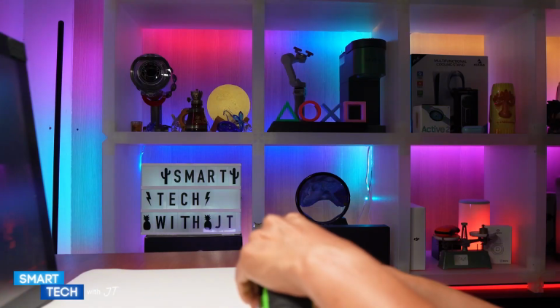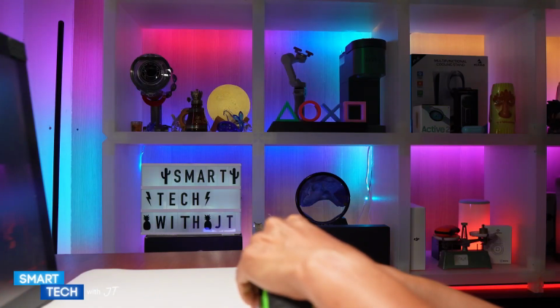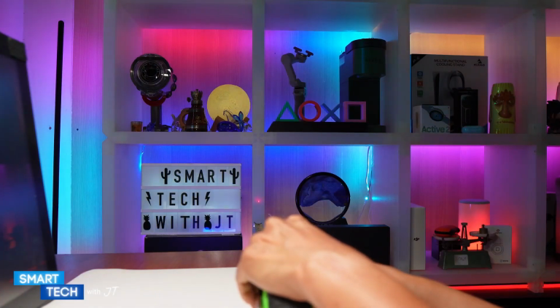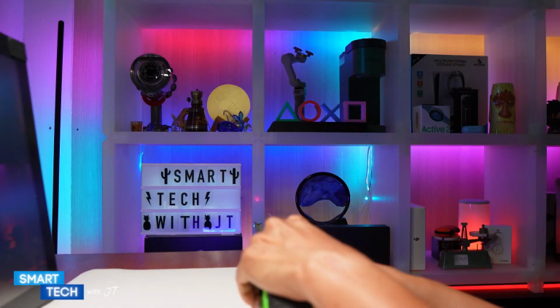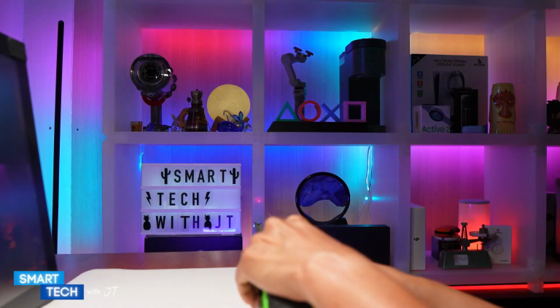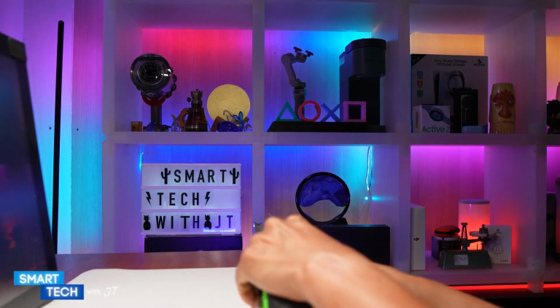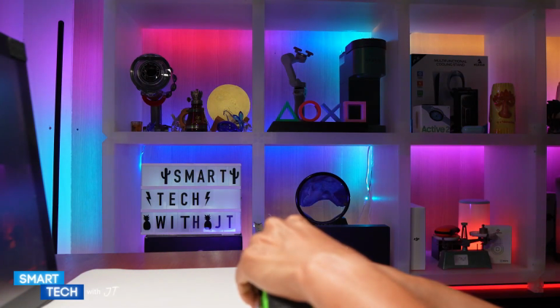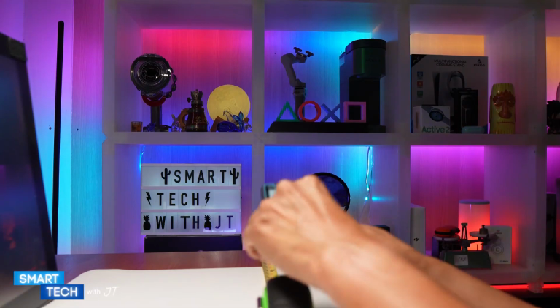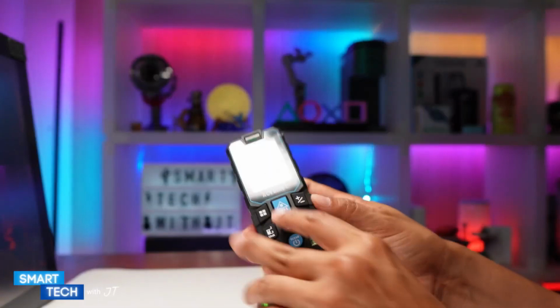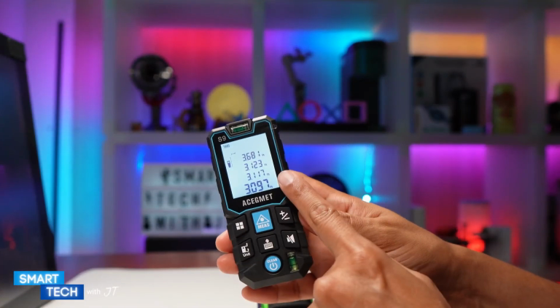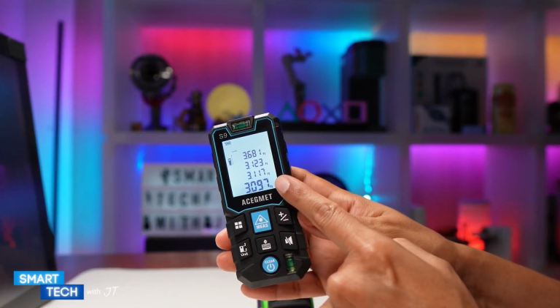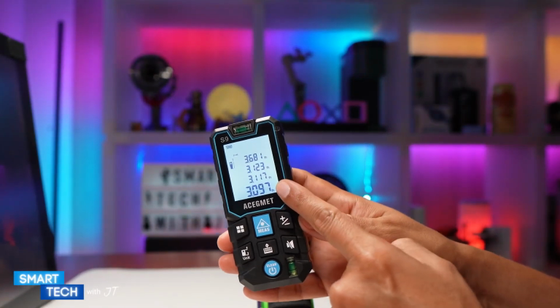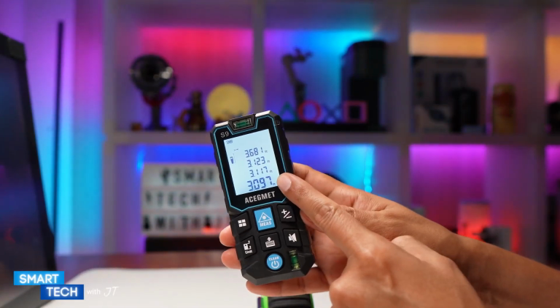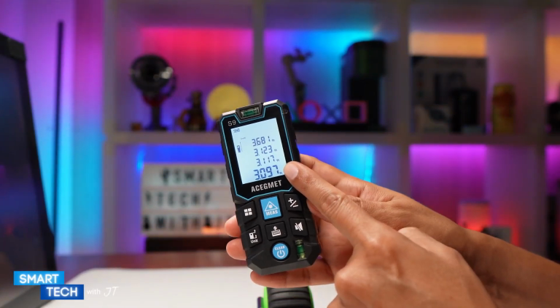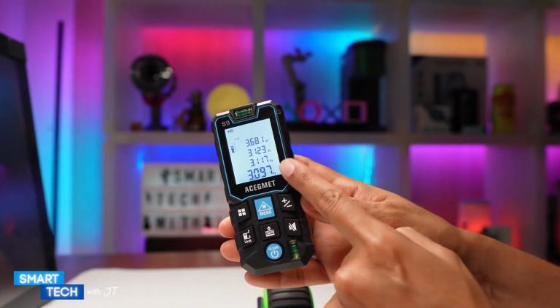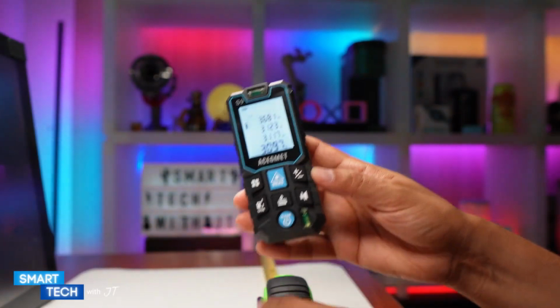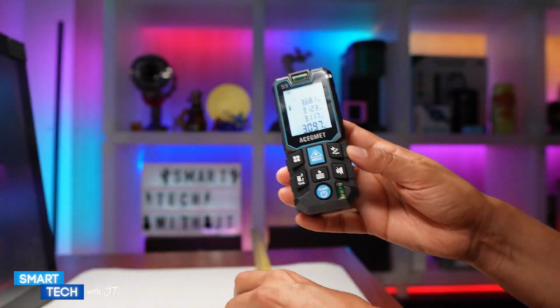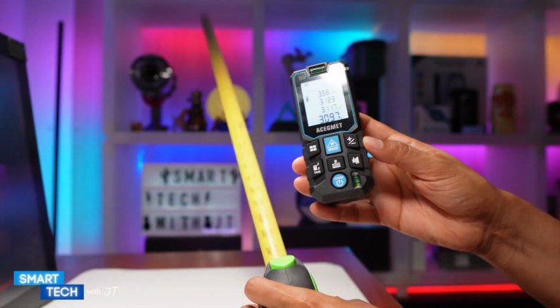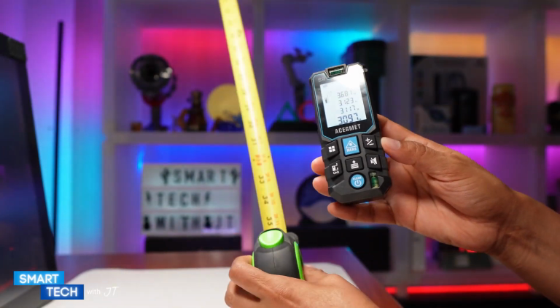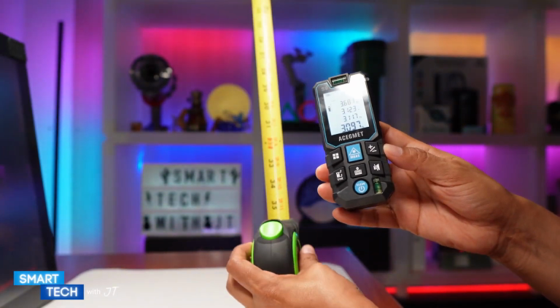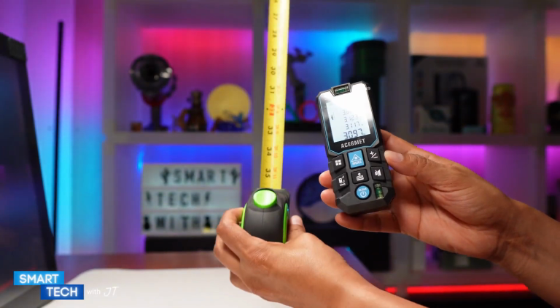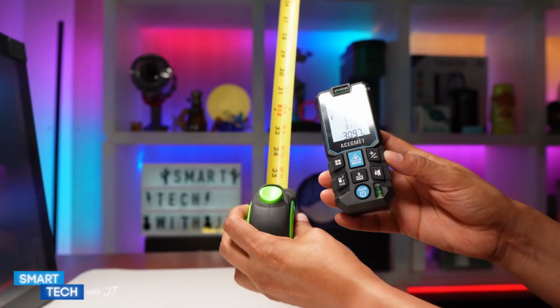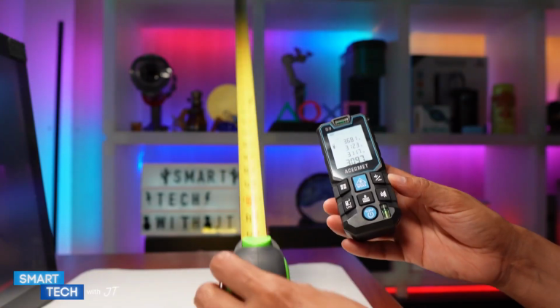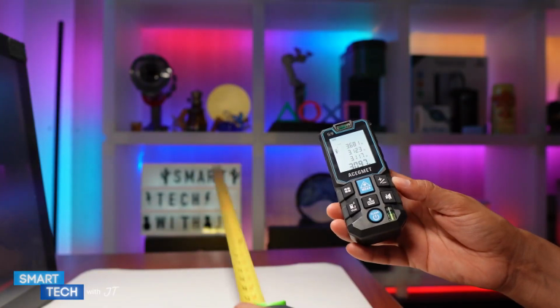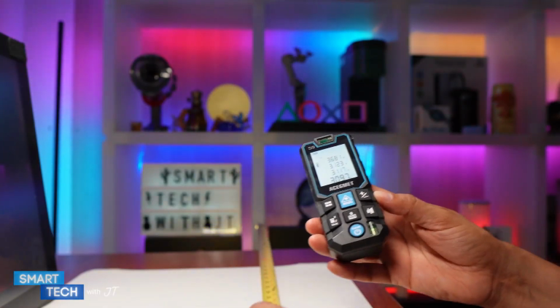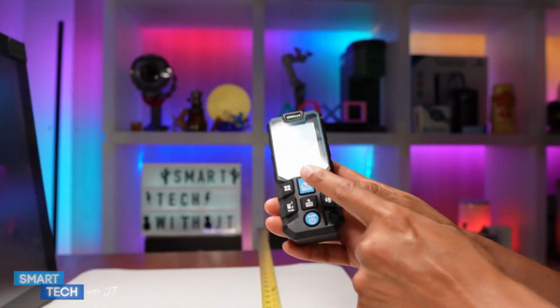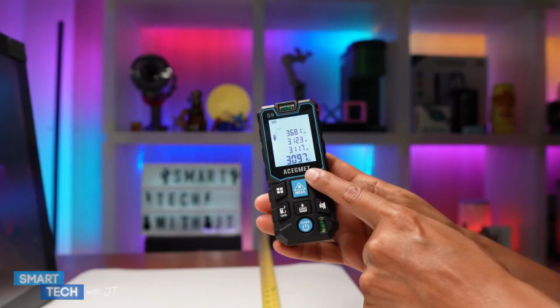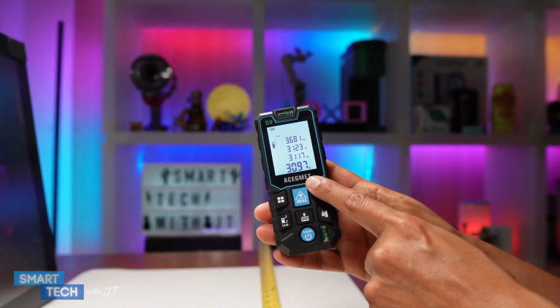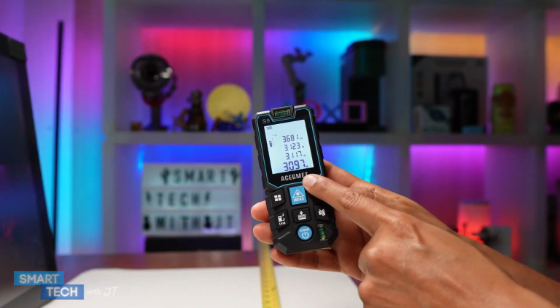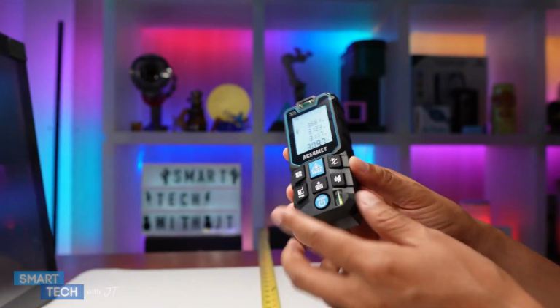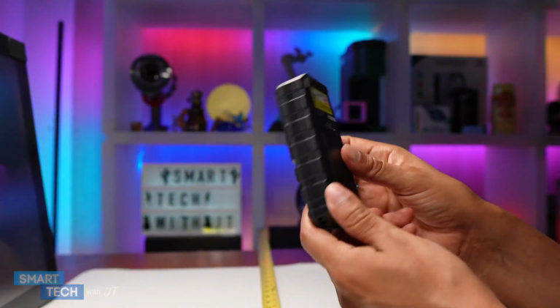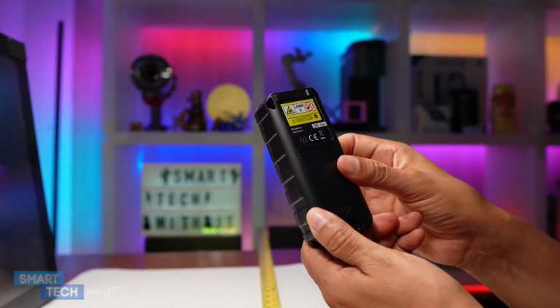Let's go ahead and test these two out. We're getting three feet in total on the laser tool, and three feet here as well on the traditional tool. So it does a good job. Thank you for watching this video. Have a great day!